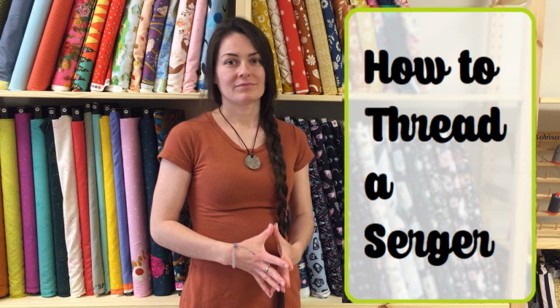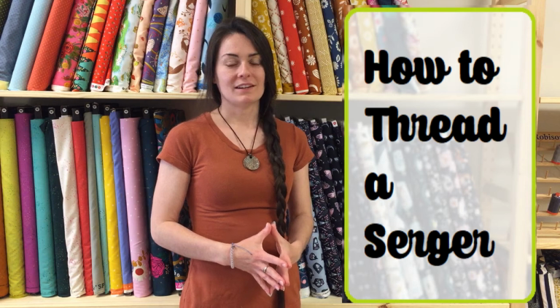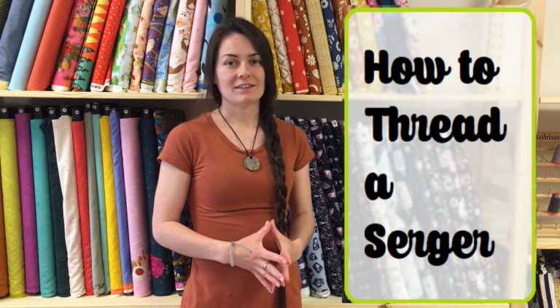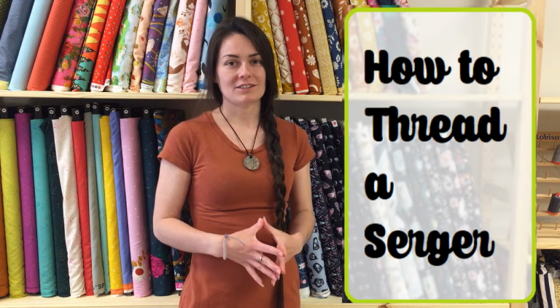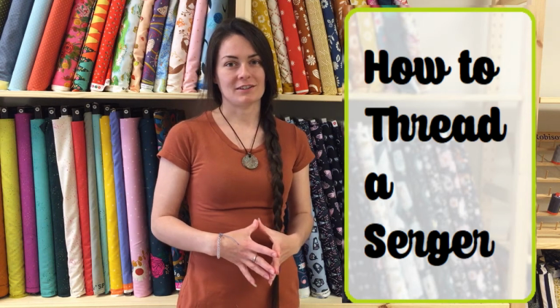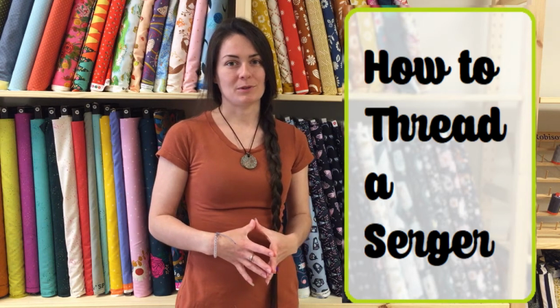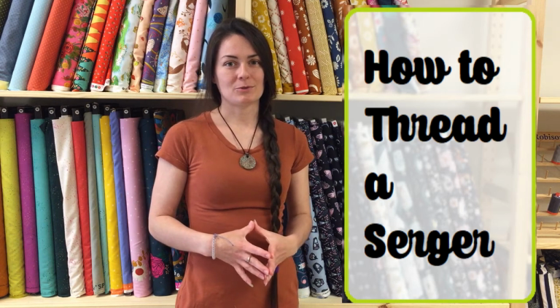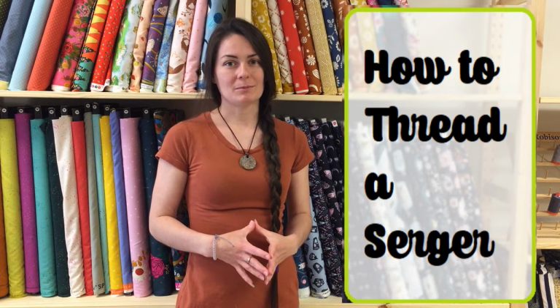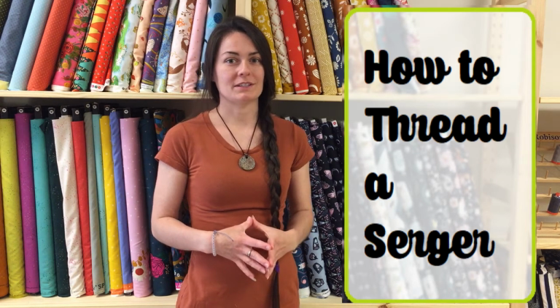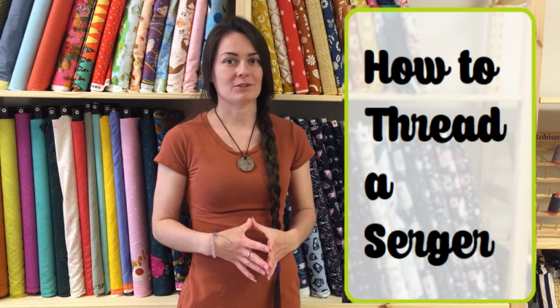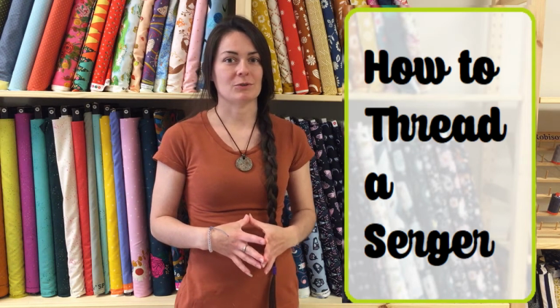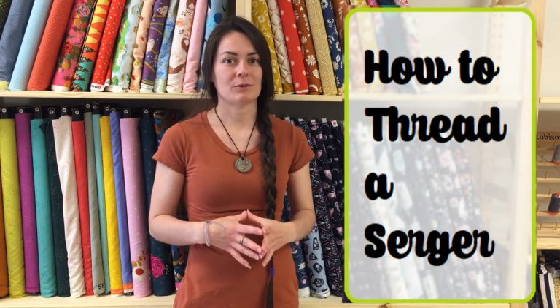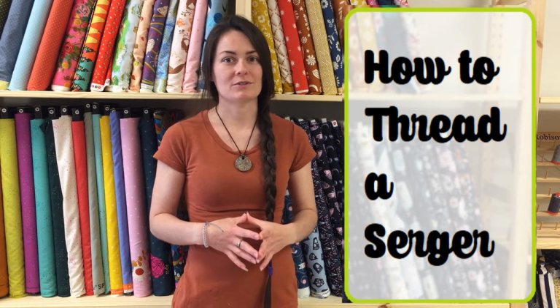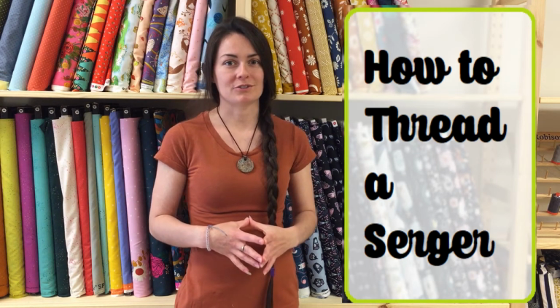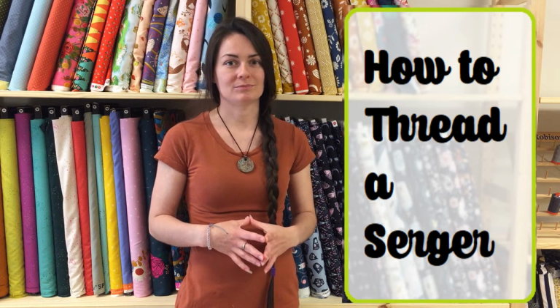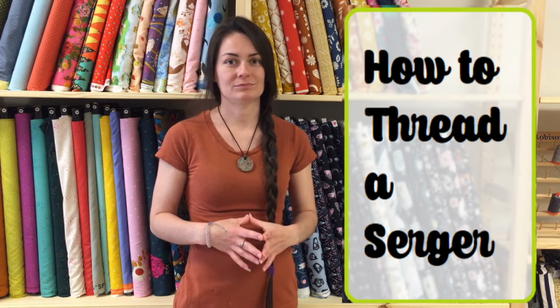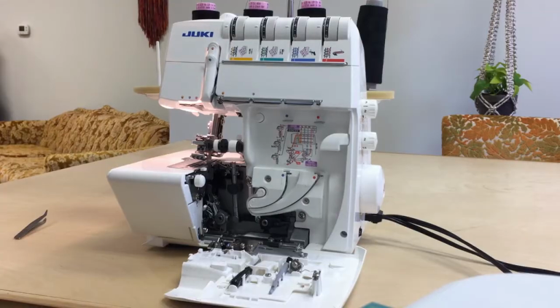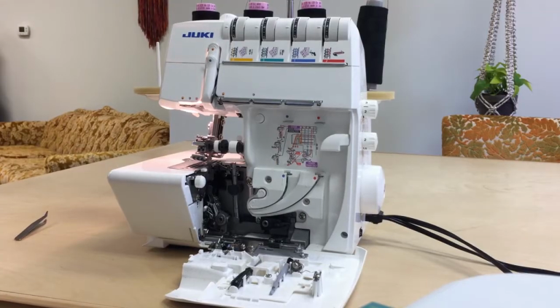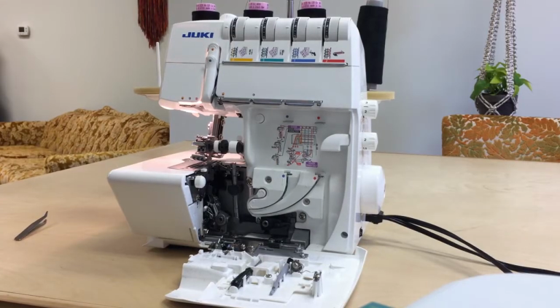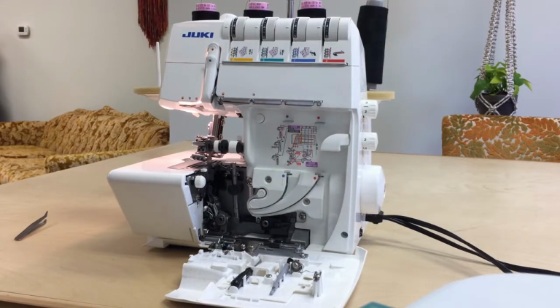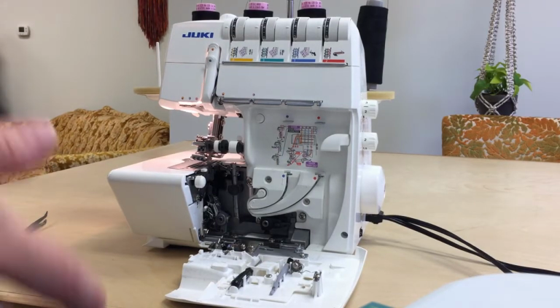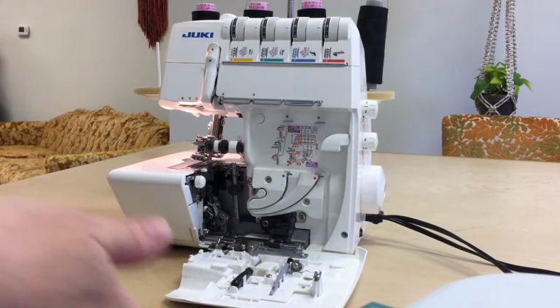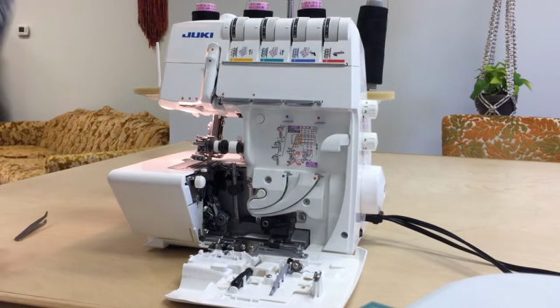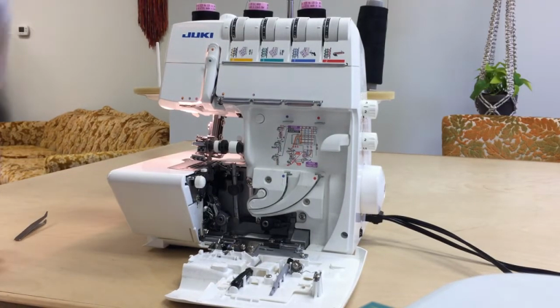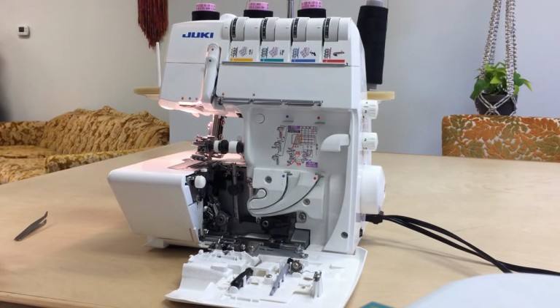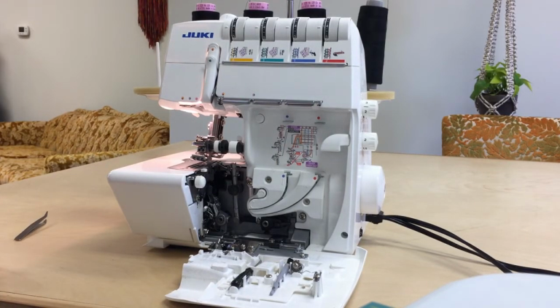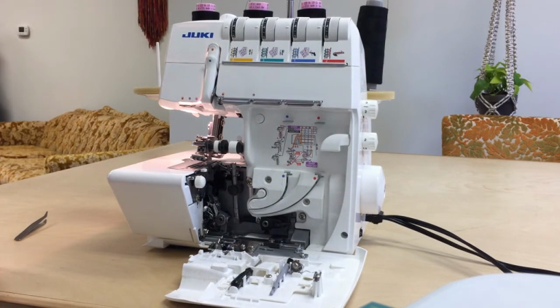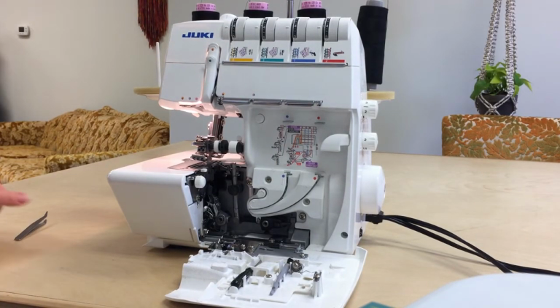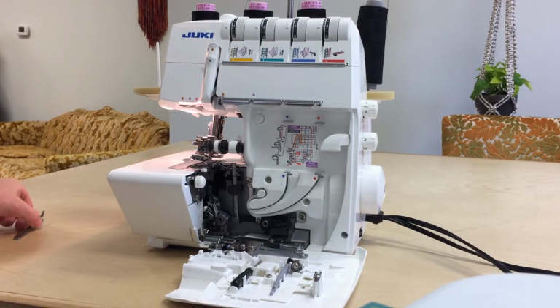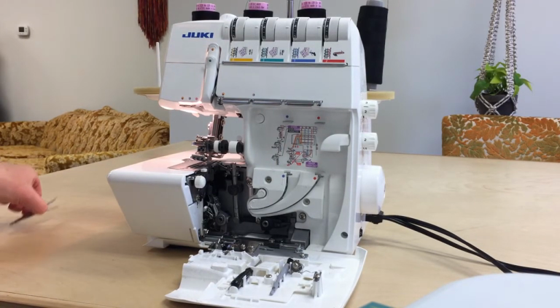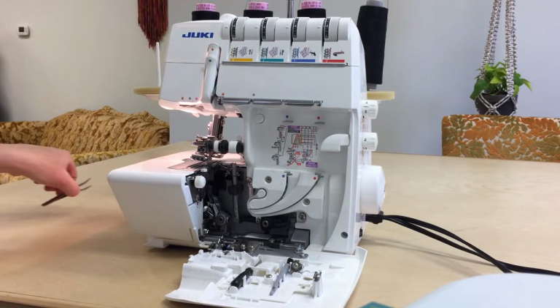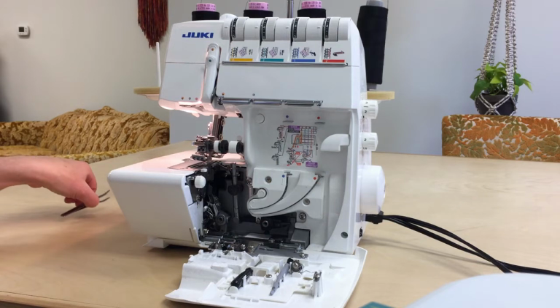Hey guys, Jessica here with Pindrop Shop. Today I'm going to show you how to thread your serger. So let's go ahead and thread this machine.